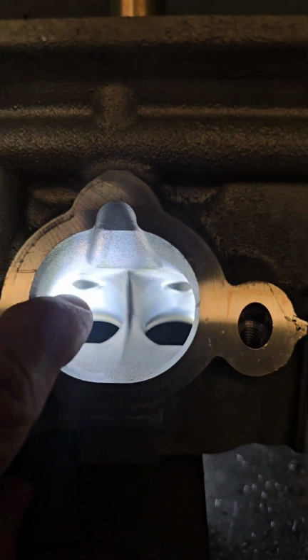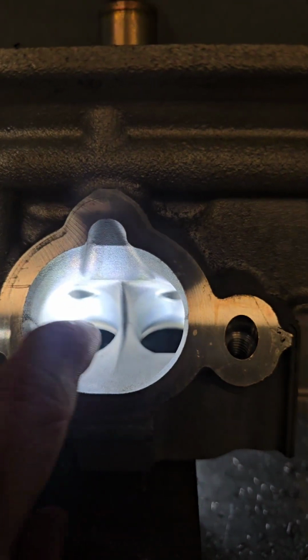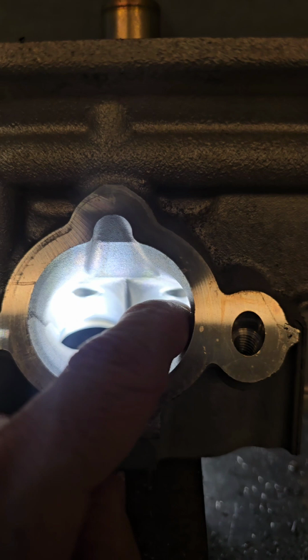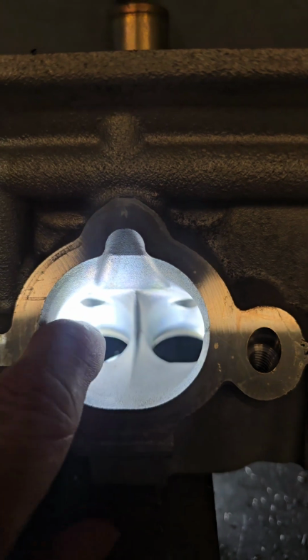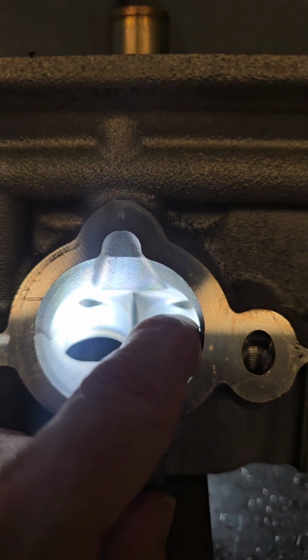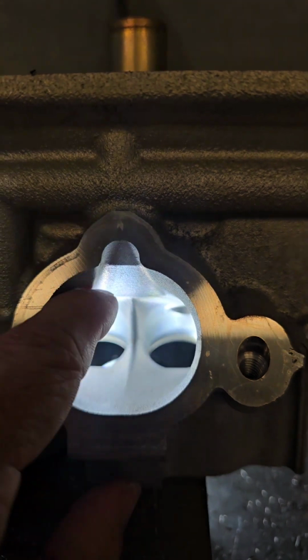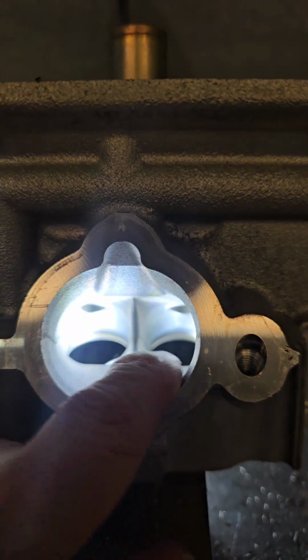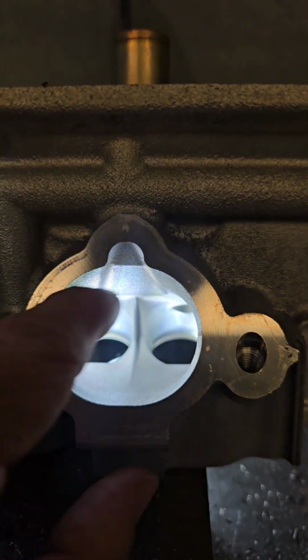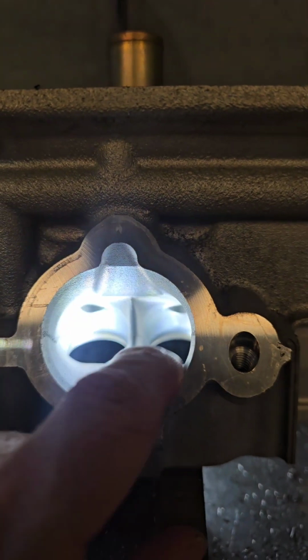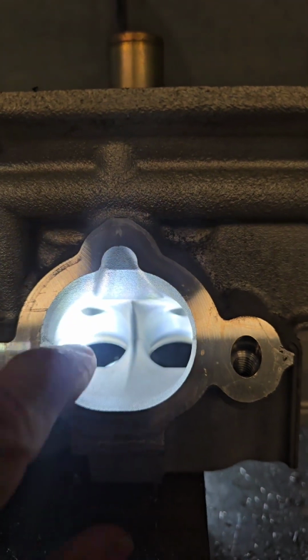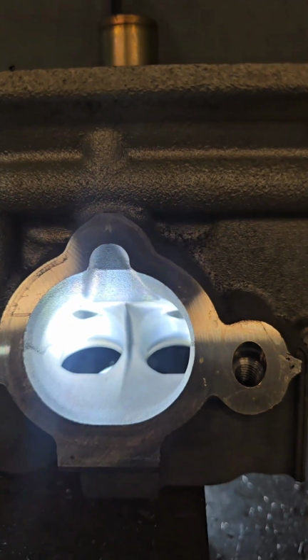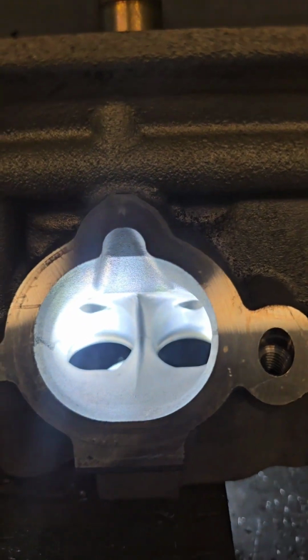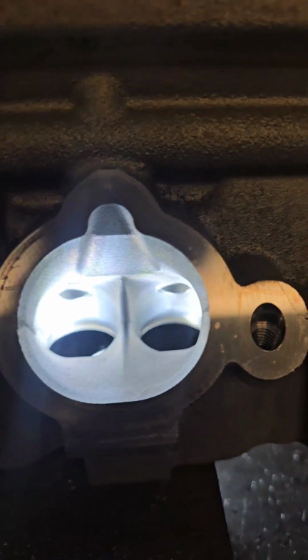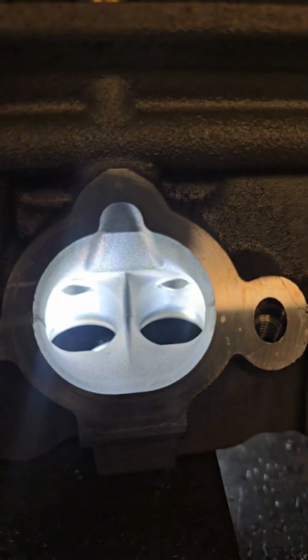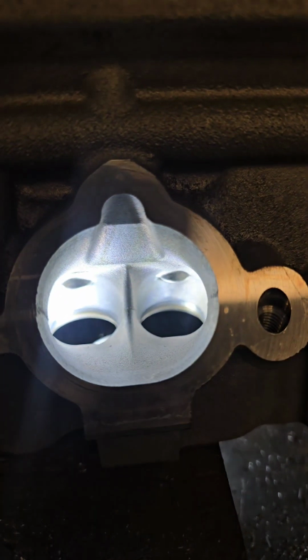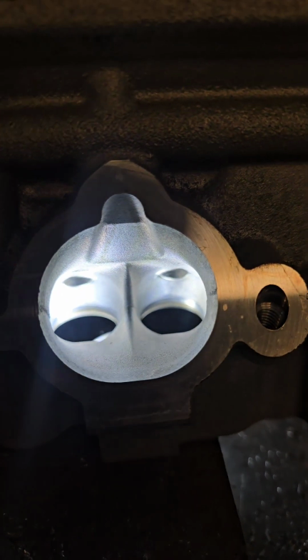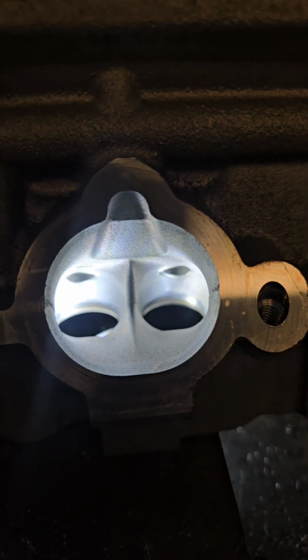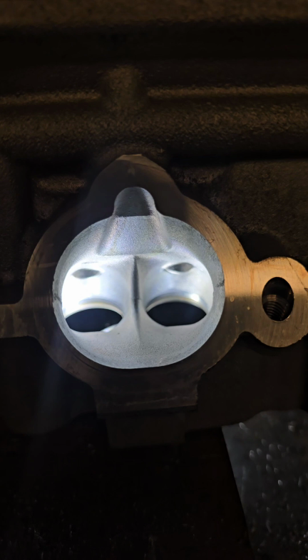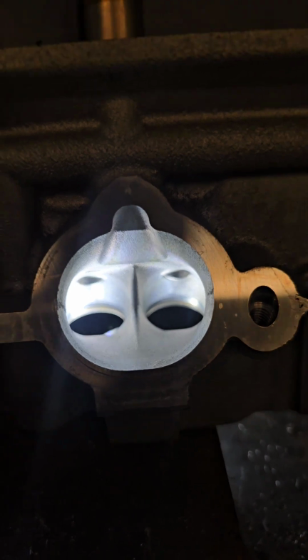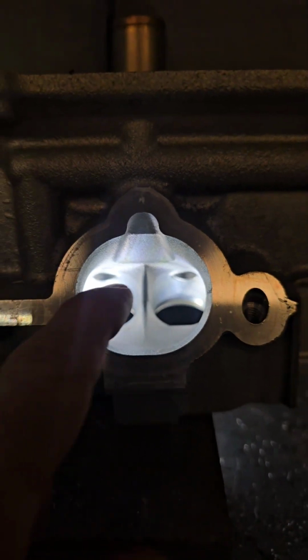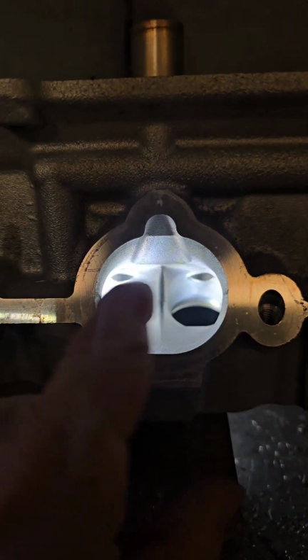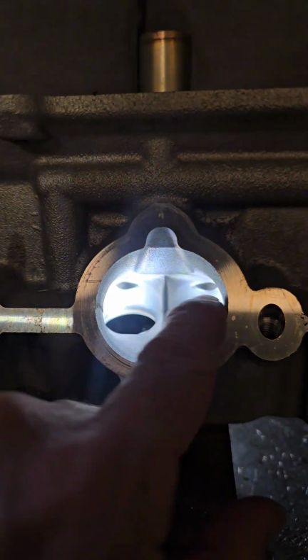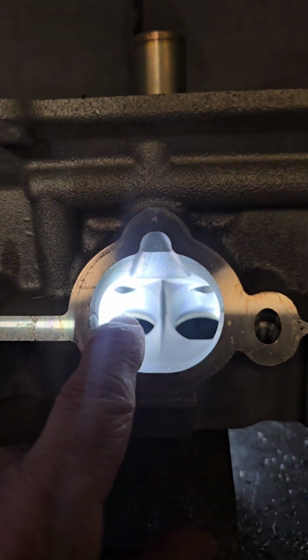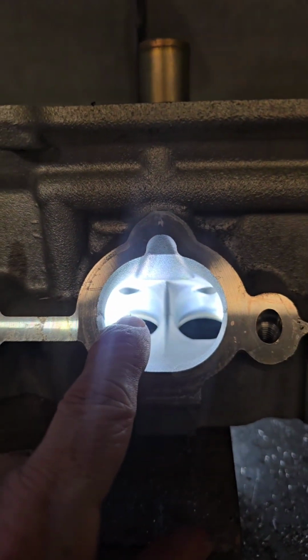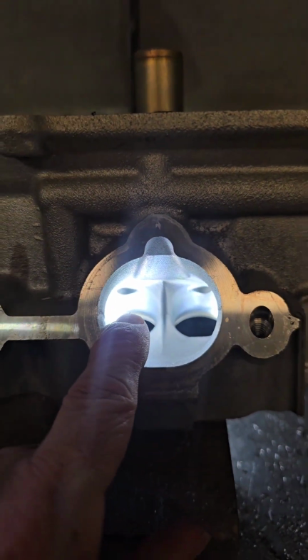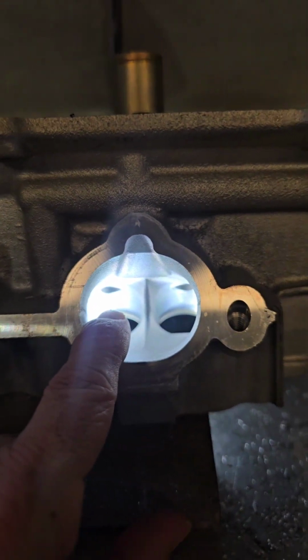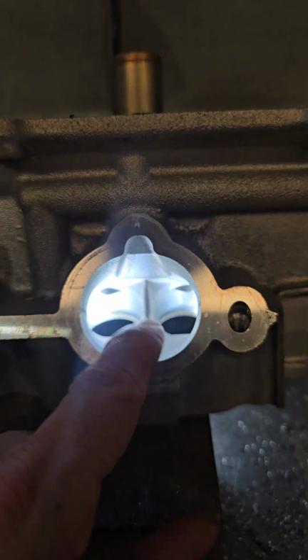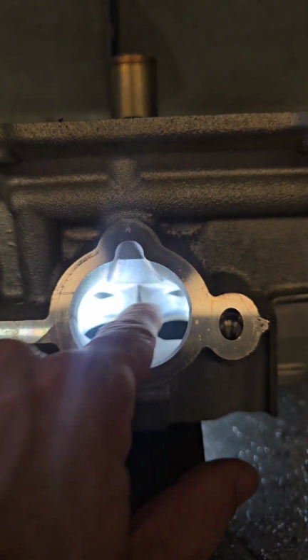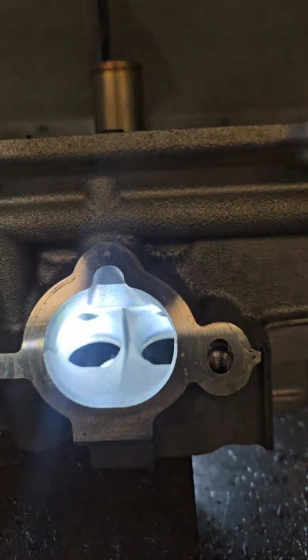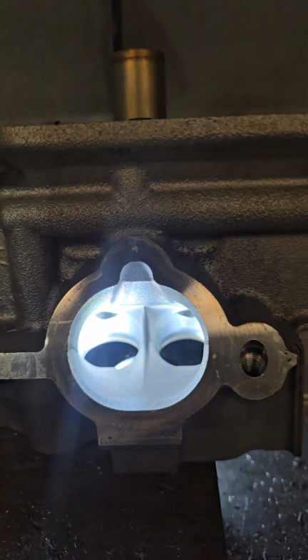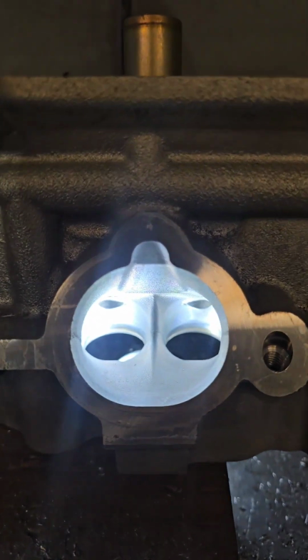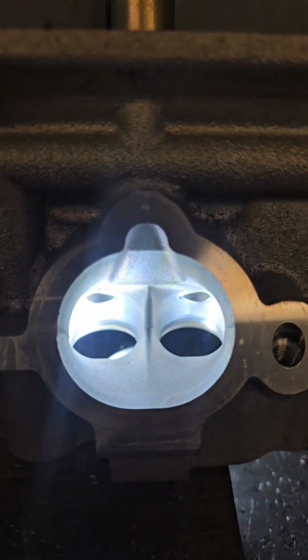The first thing we're going to do is measure the window here — see how big it is, see if we need to improve it, and see how it relates to the valve area.